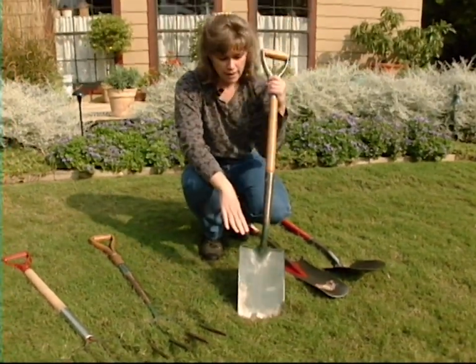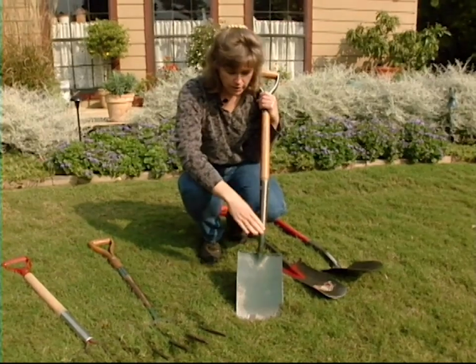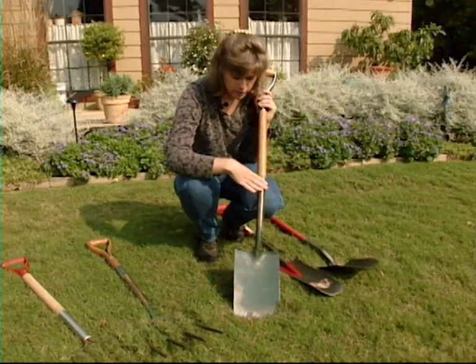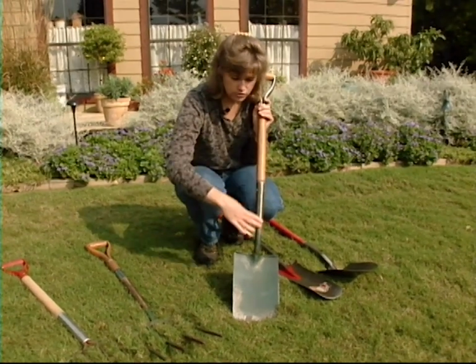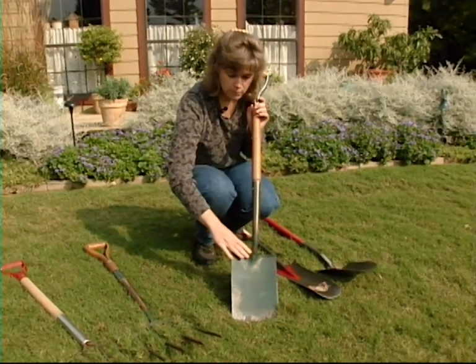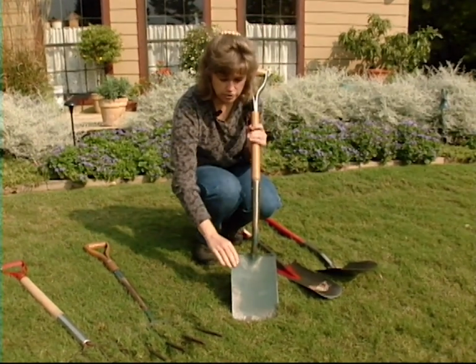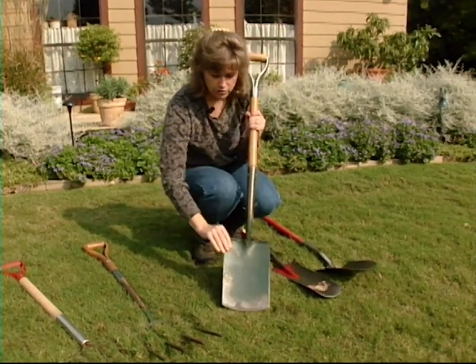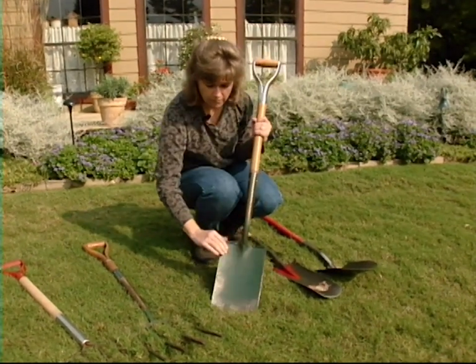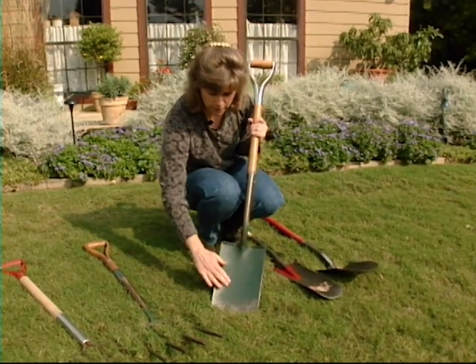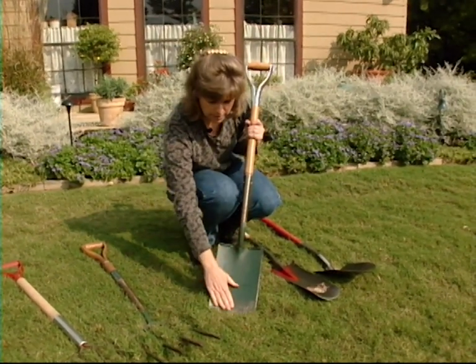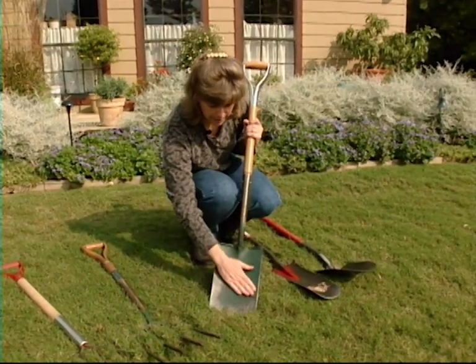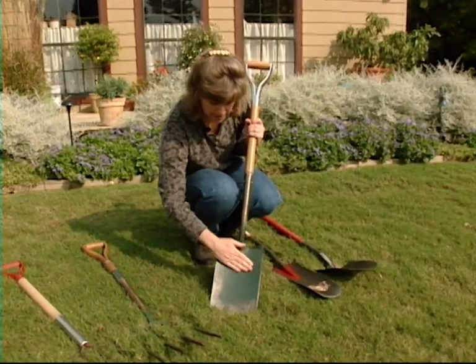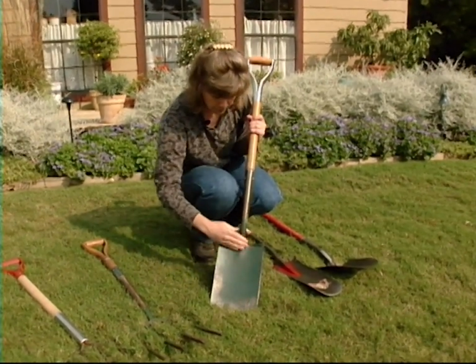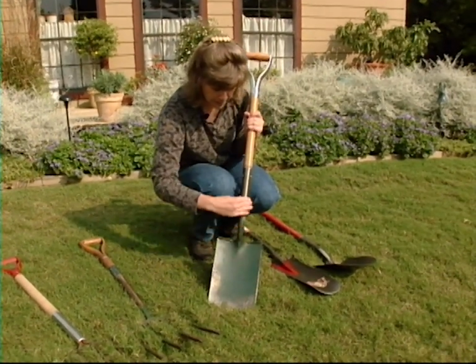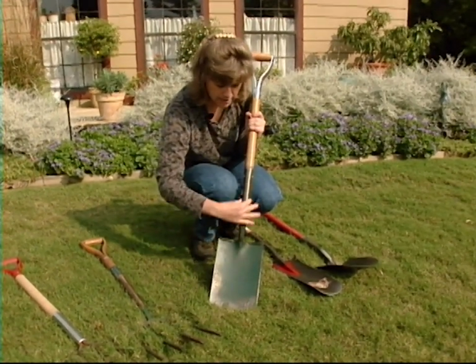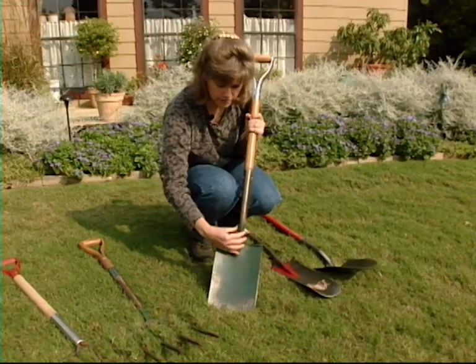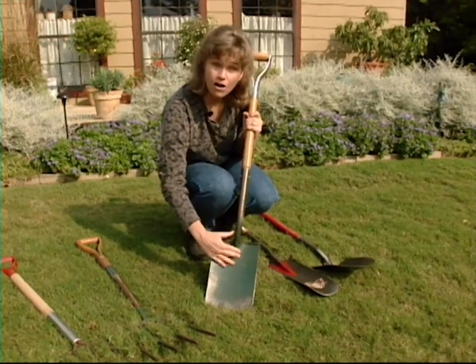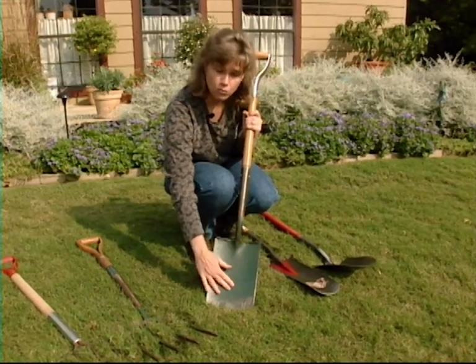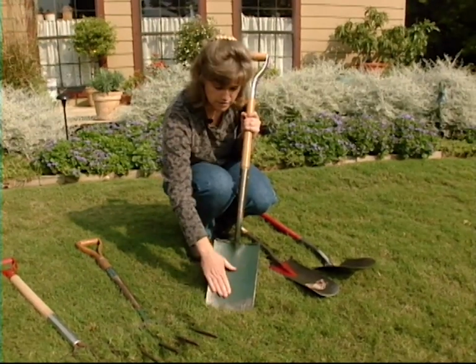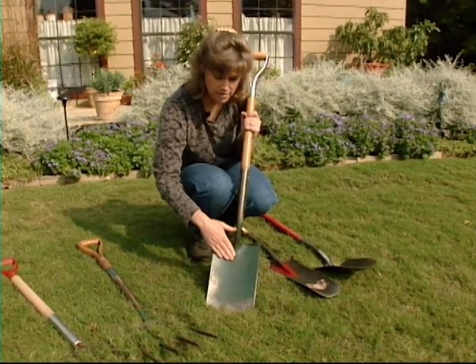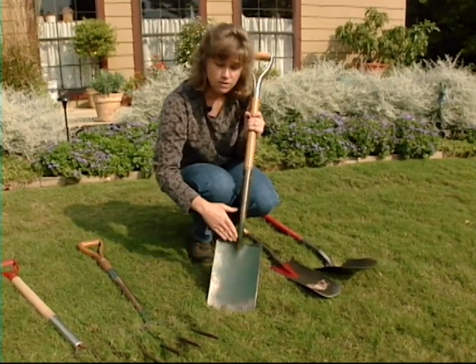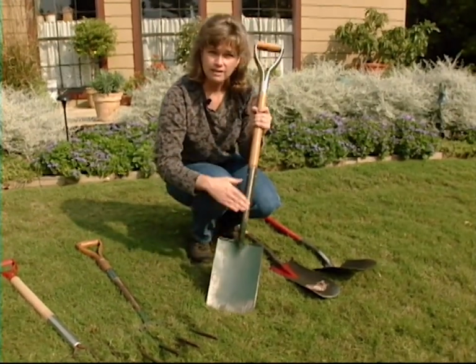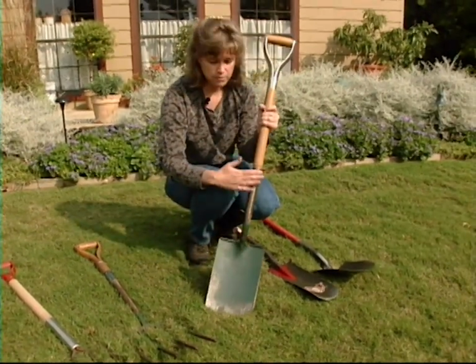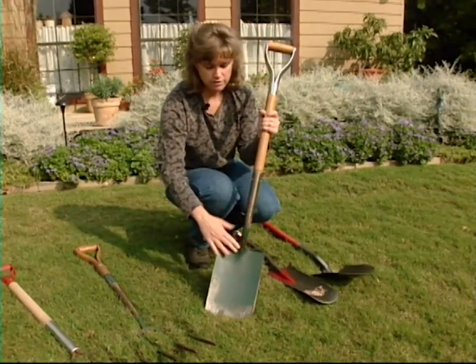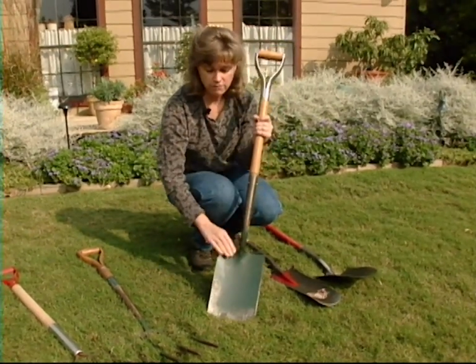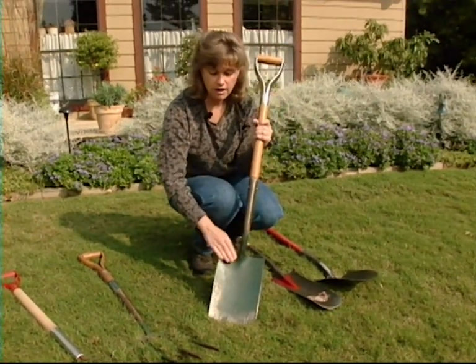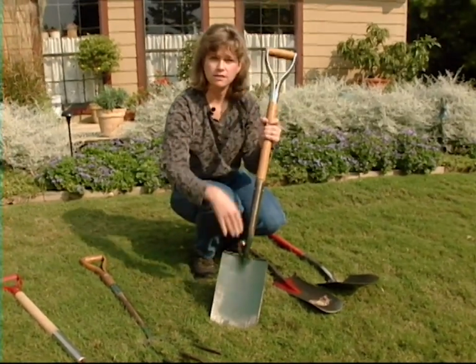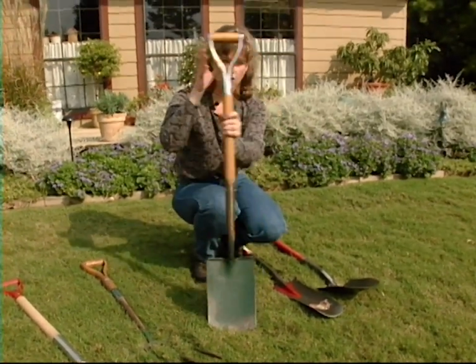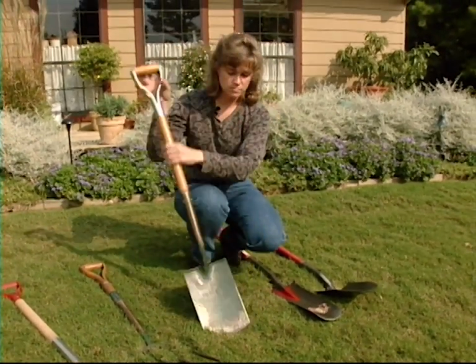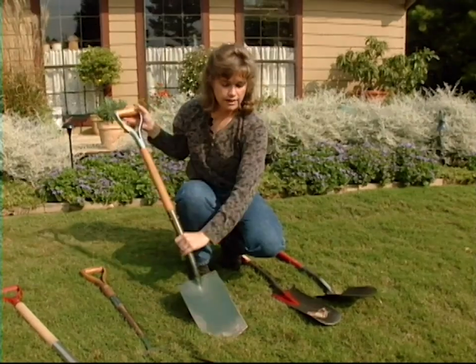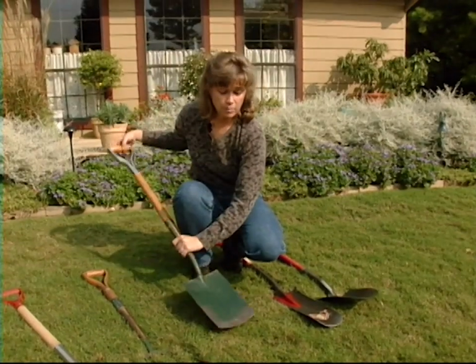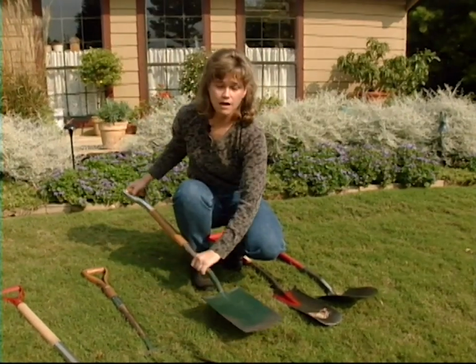With this tool I wanted to show you that the head and the neck are all one piece of metal and tempered steel. This is a very nice garden spade that can help us a lot.